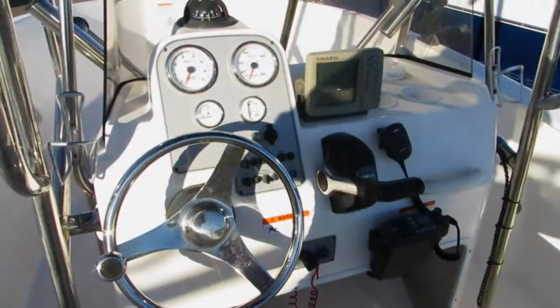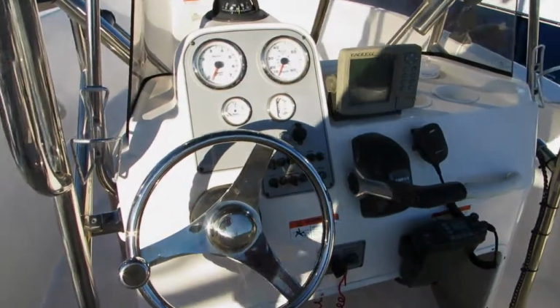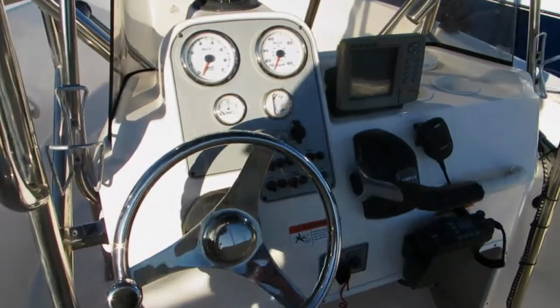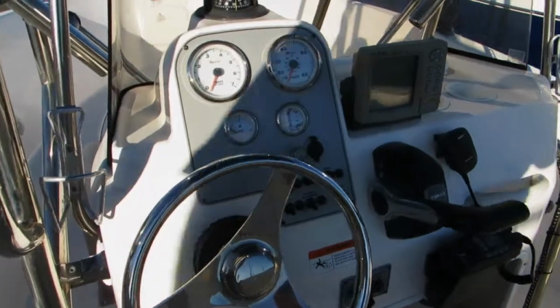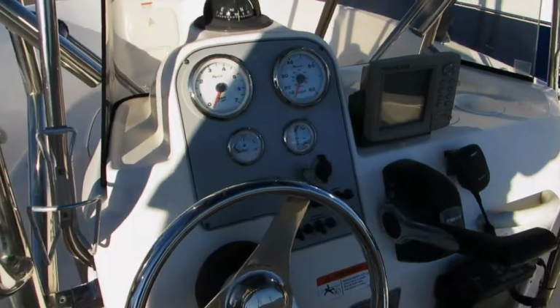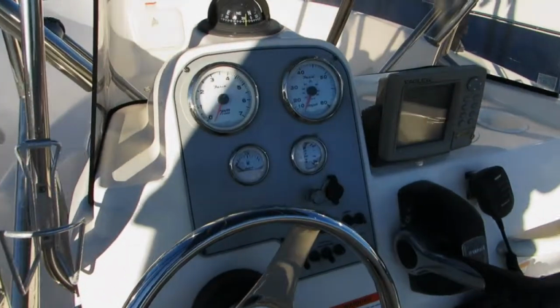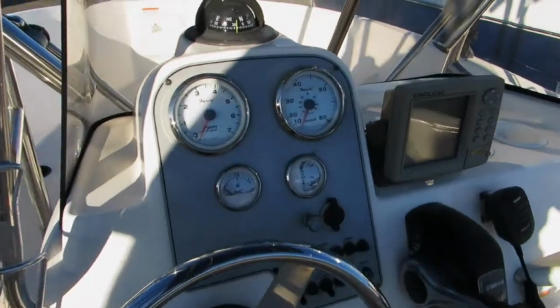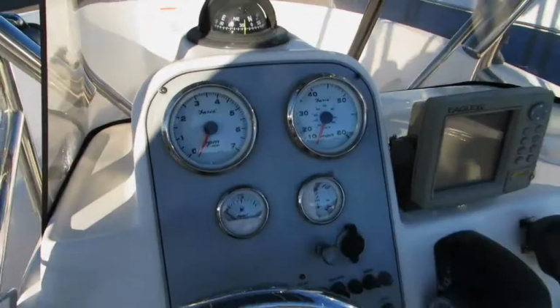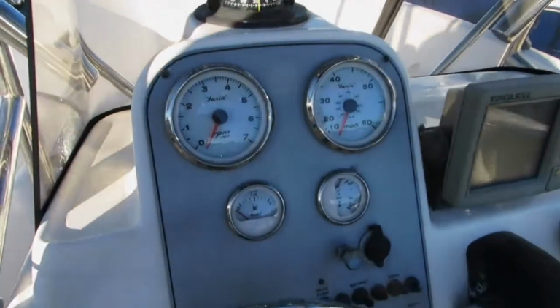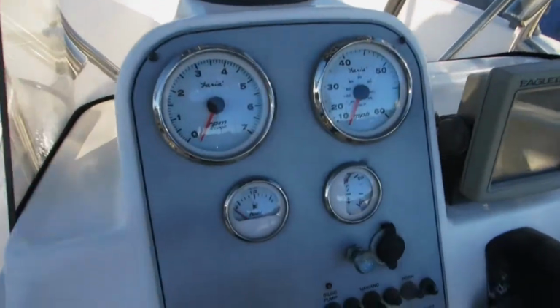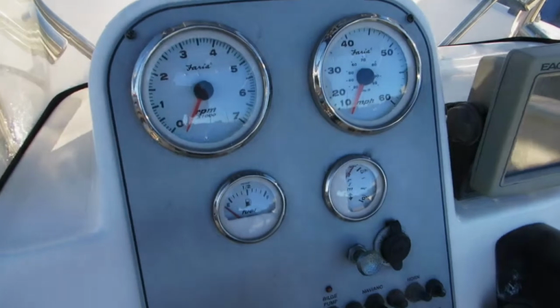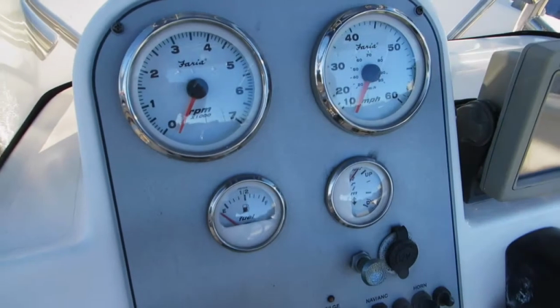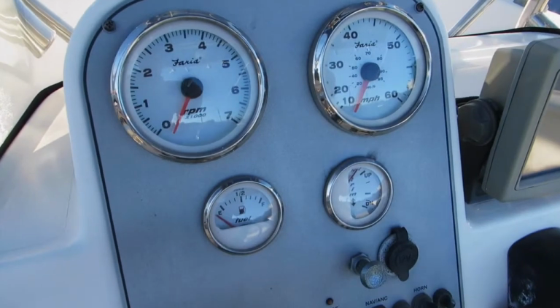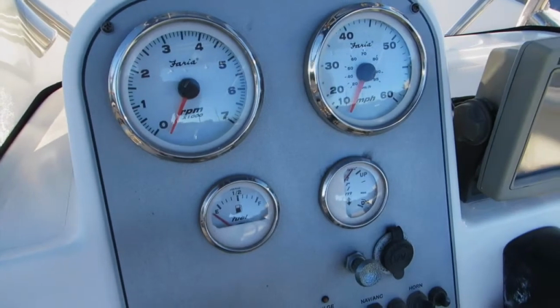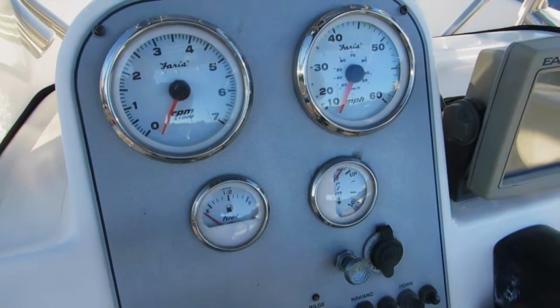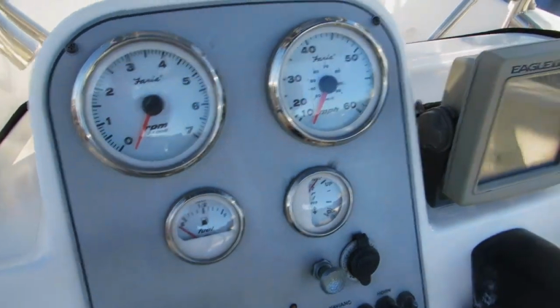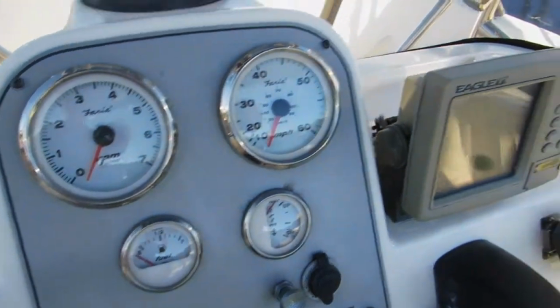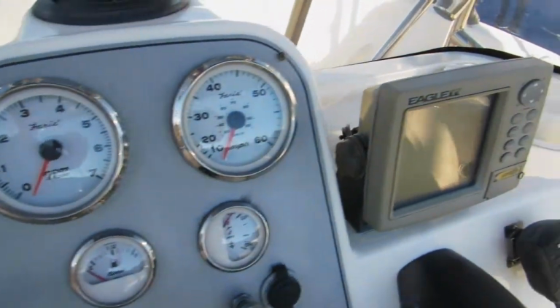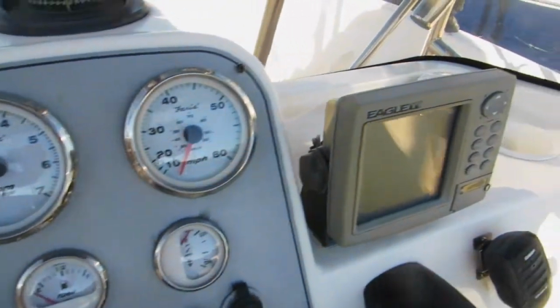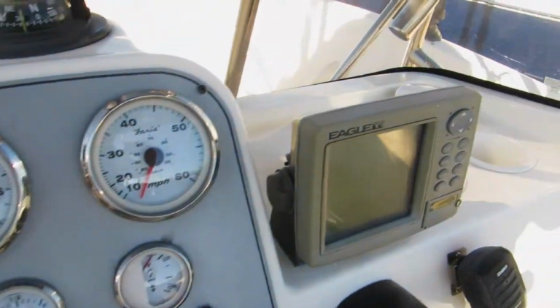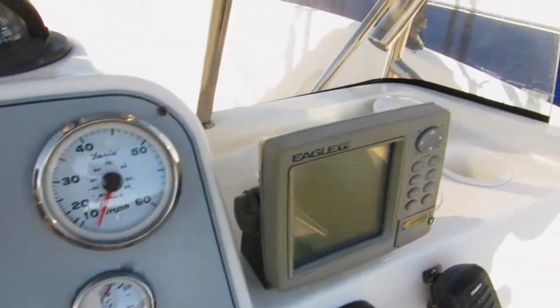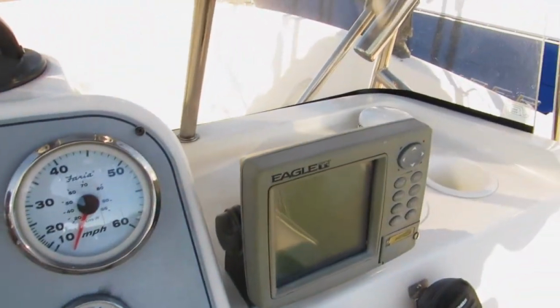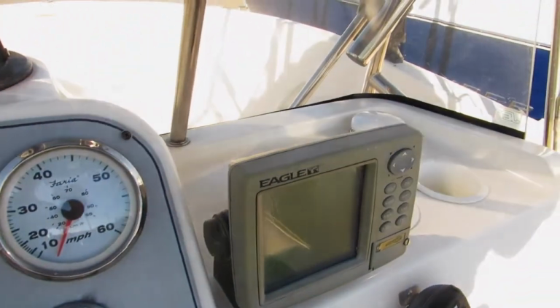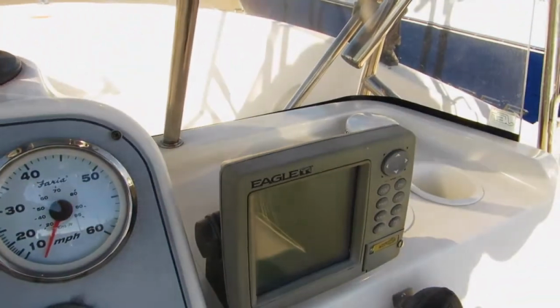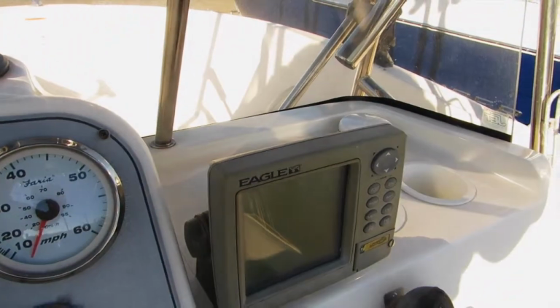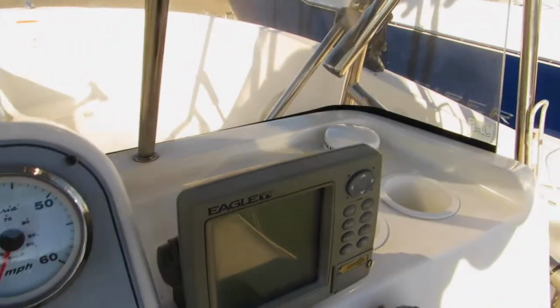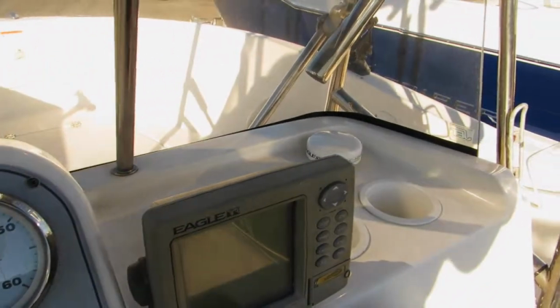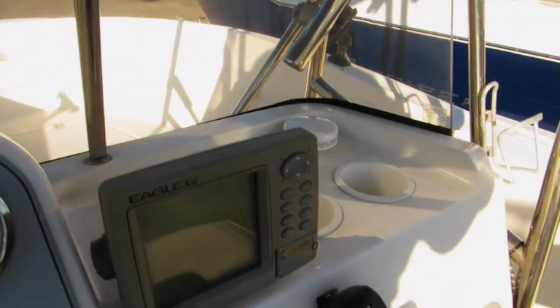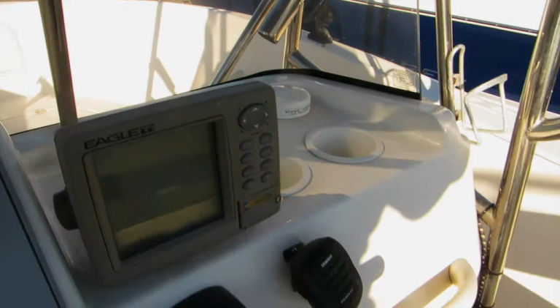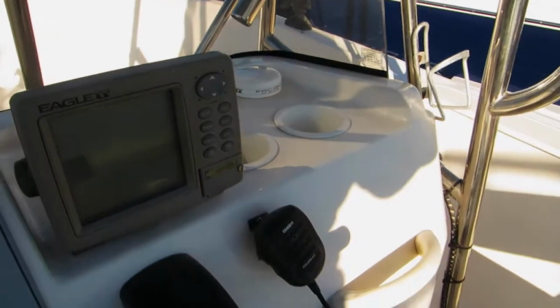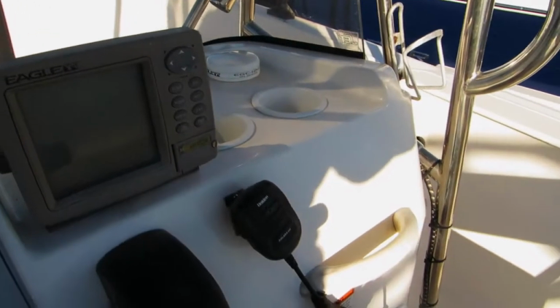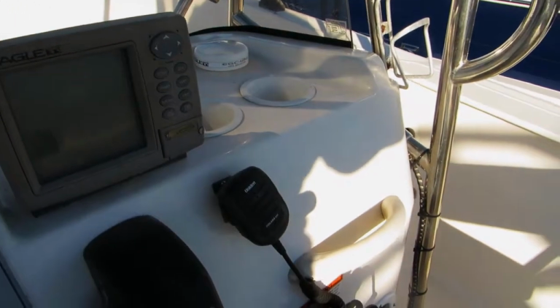Helm area with full instrumentation. Basic fish finder, GPS combo, and VHF radio.